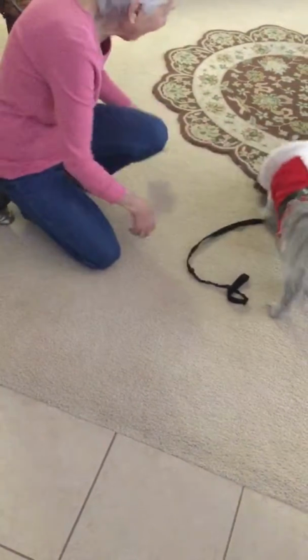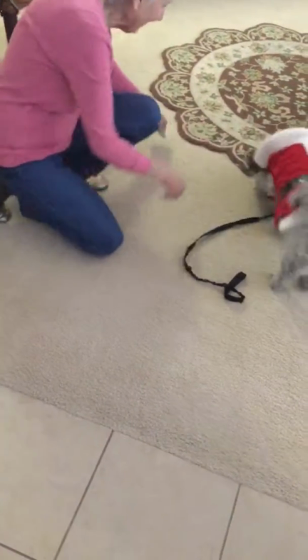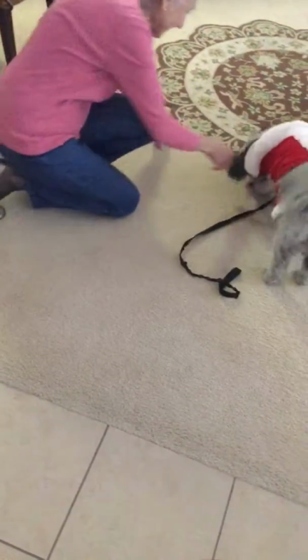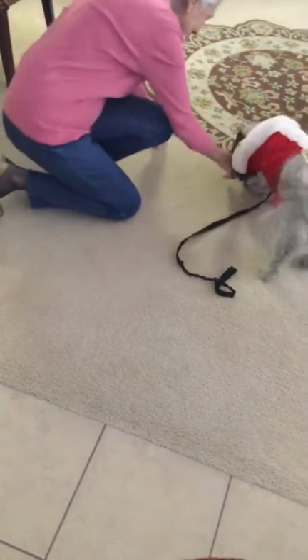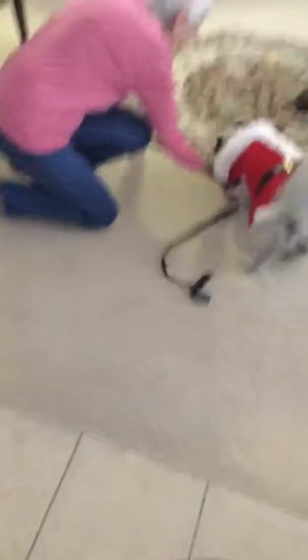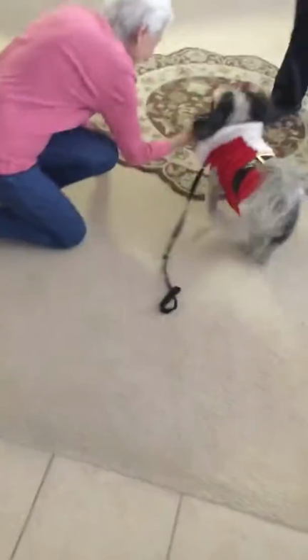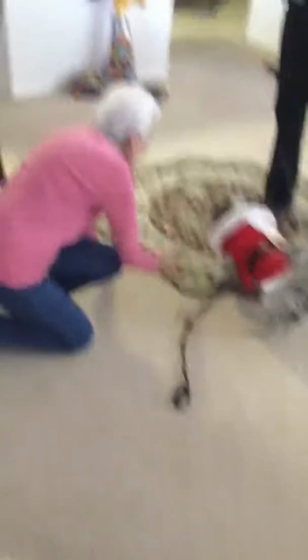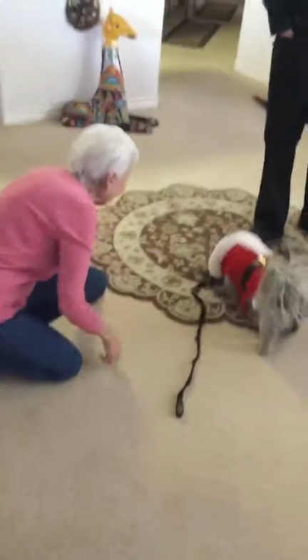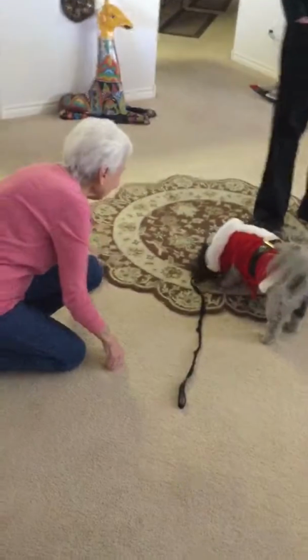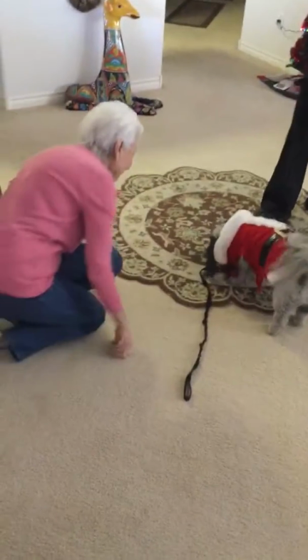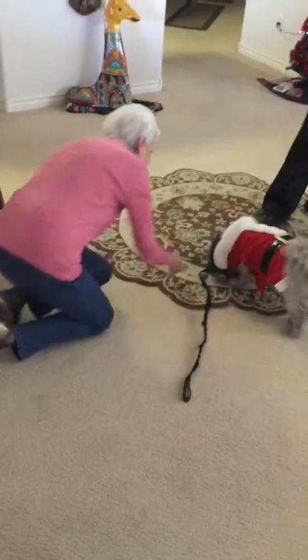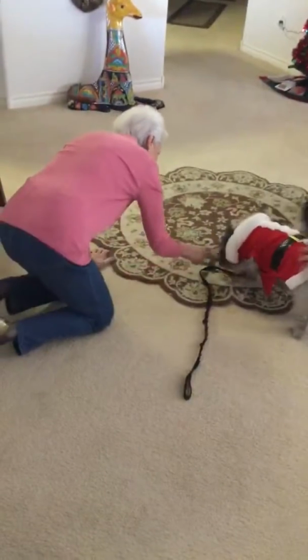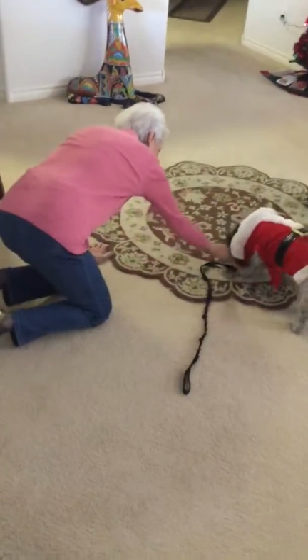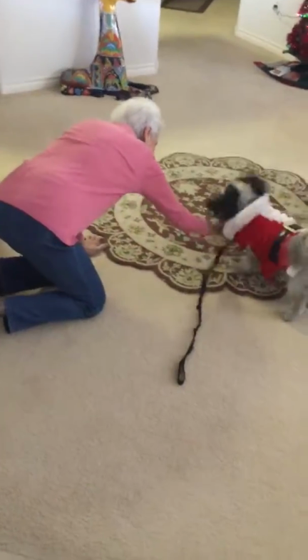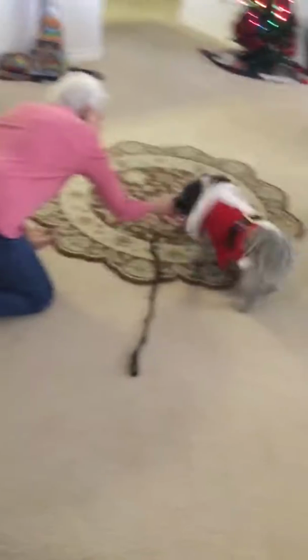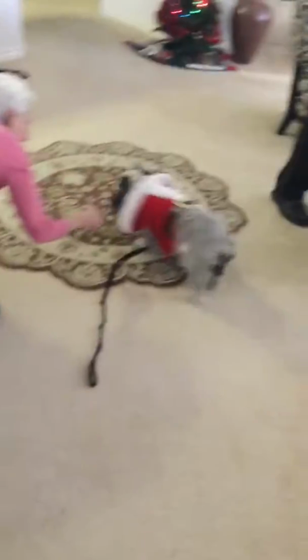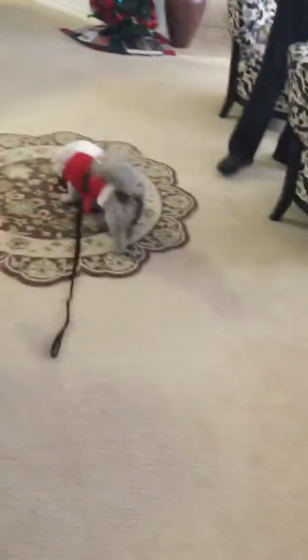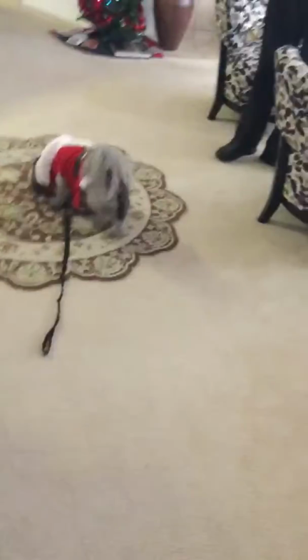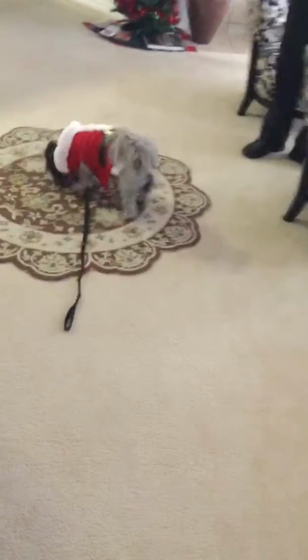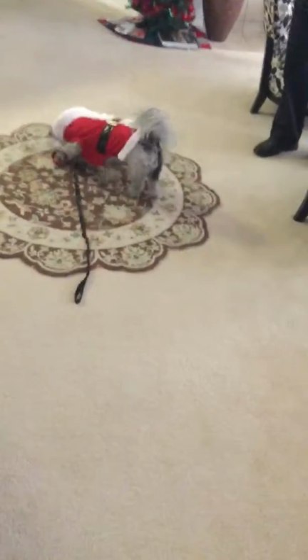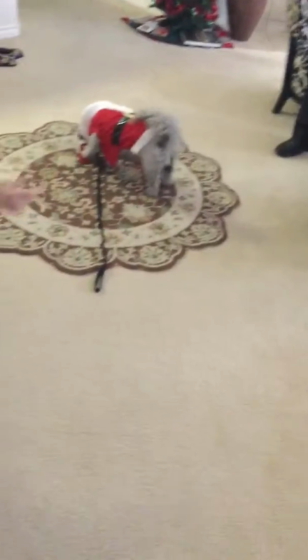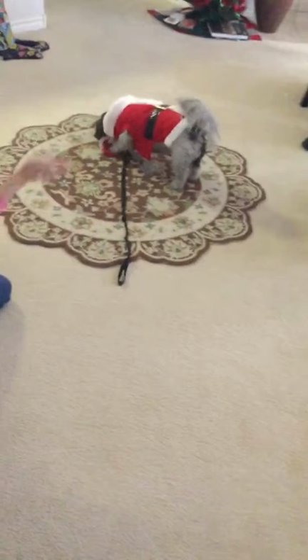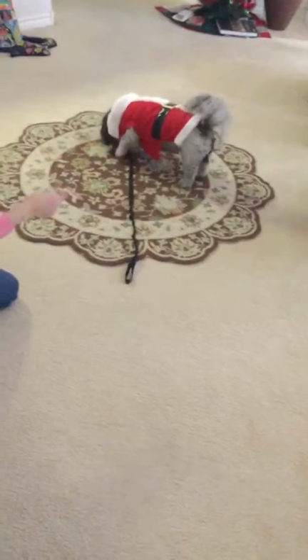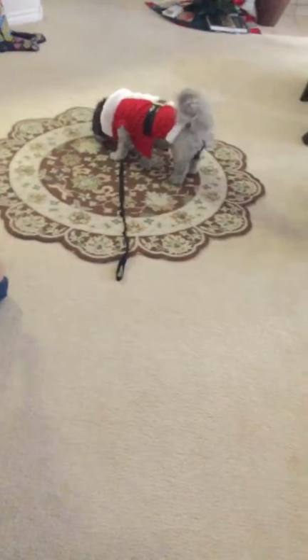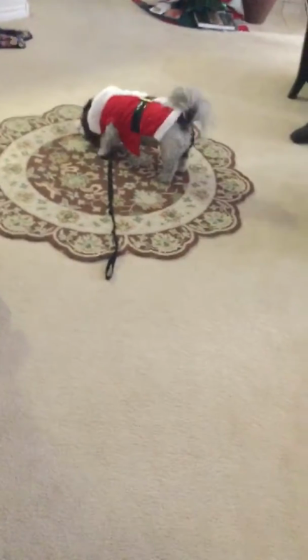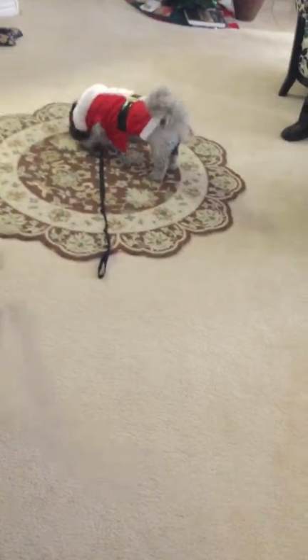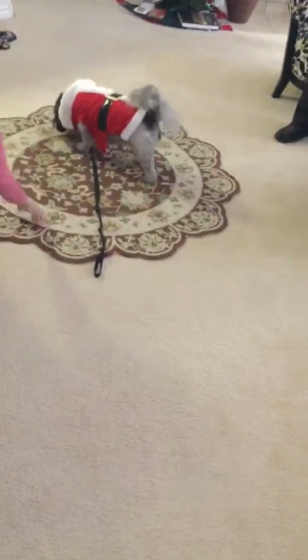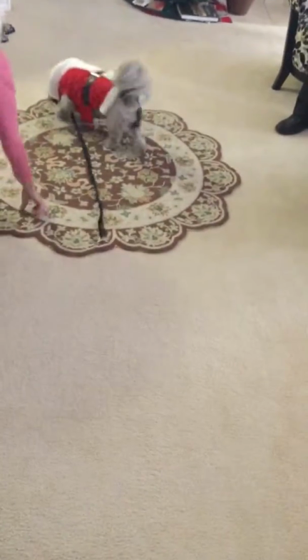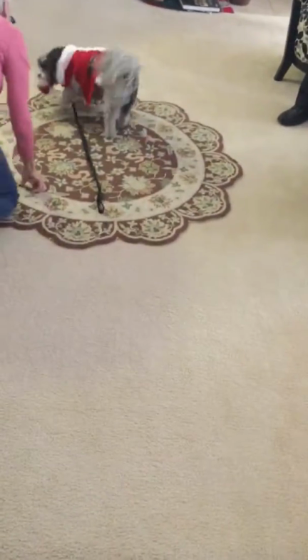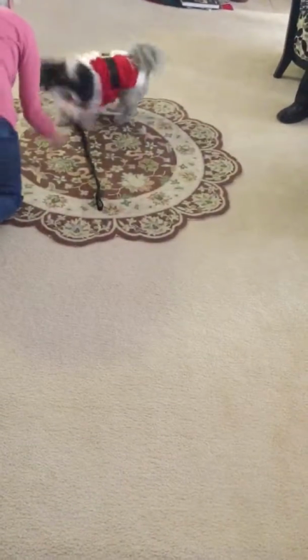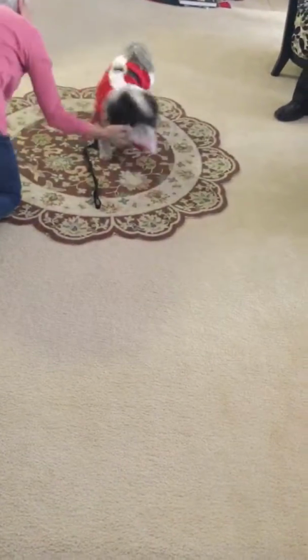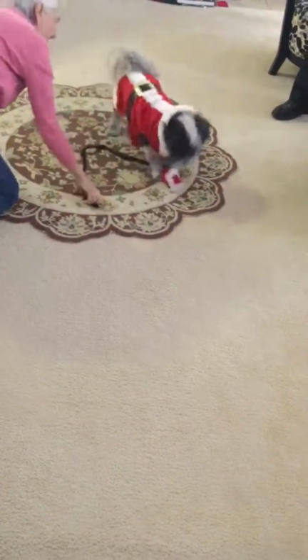Oh my goodness, come over here, come over here. Don't cheat, dog — she's biting it. She's got it in her mouth. Oh, don't let her chew it. Come here, come here, come here.